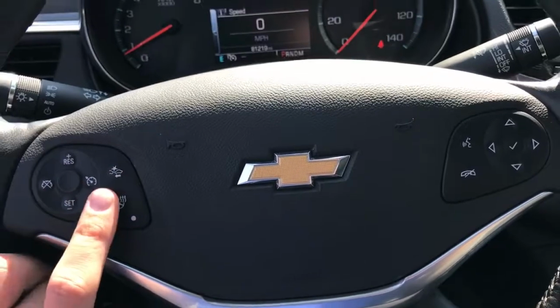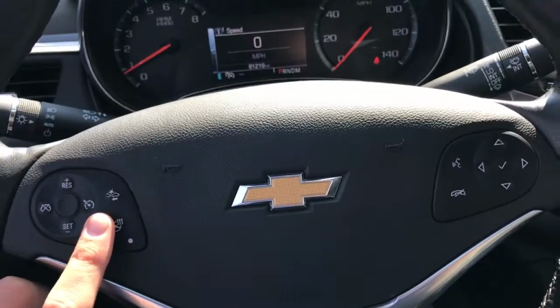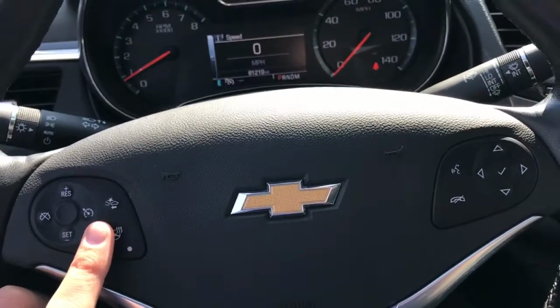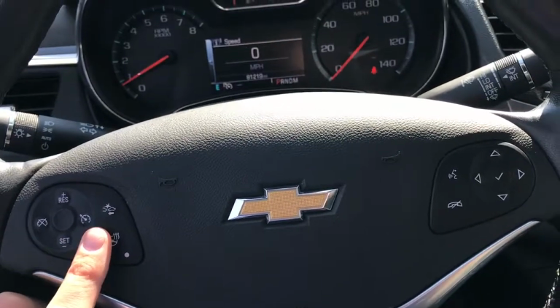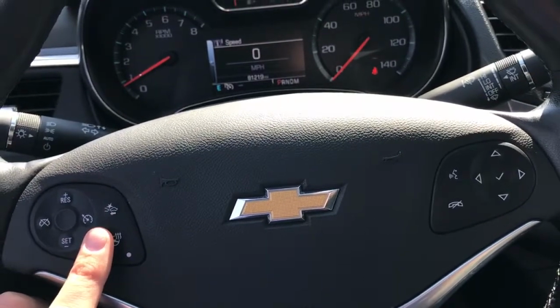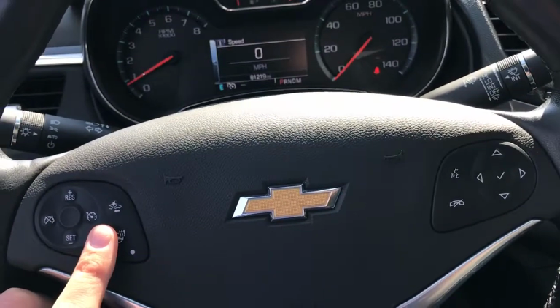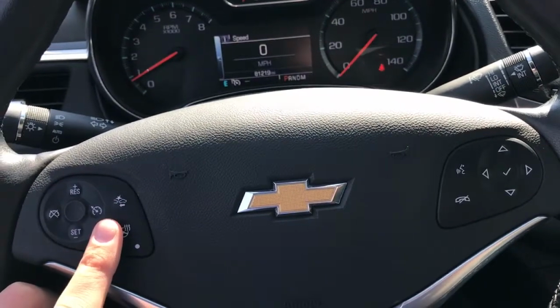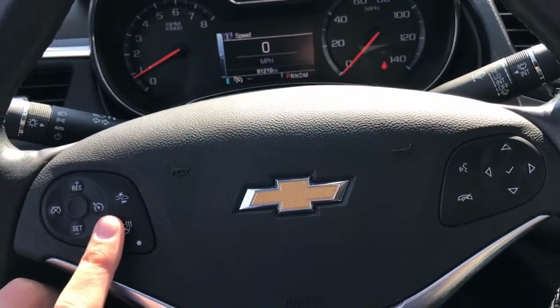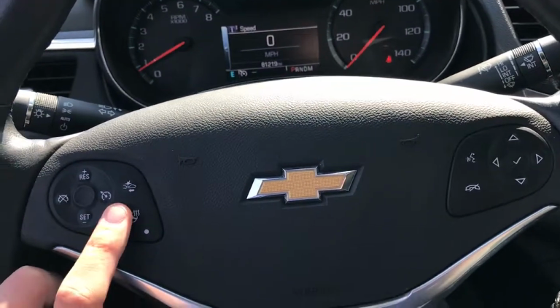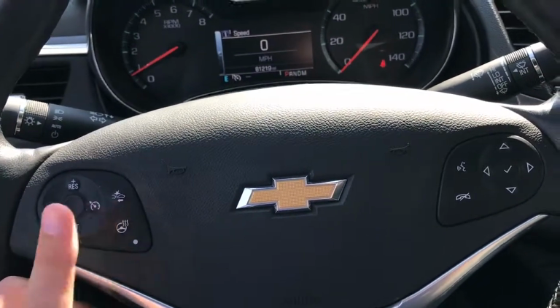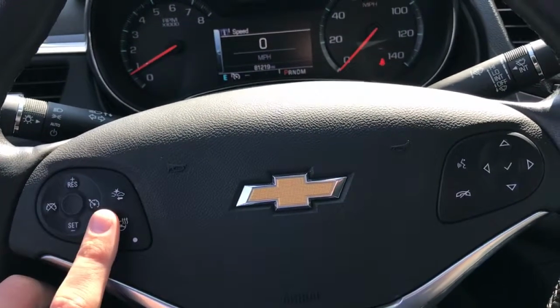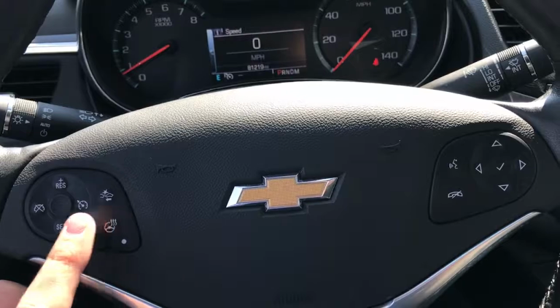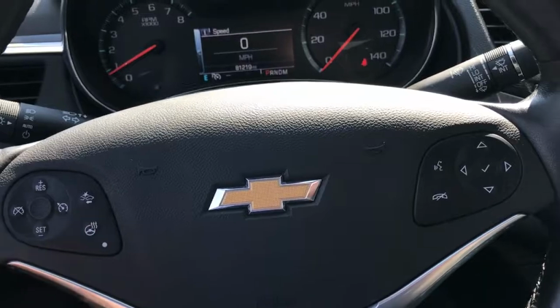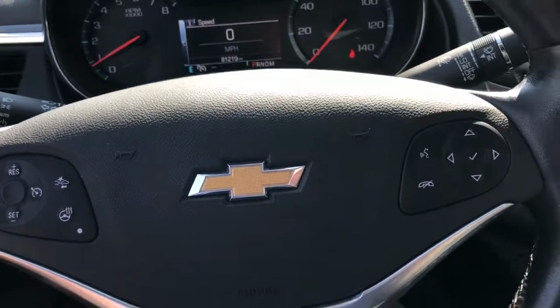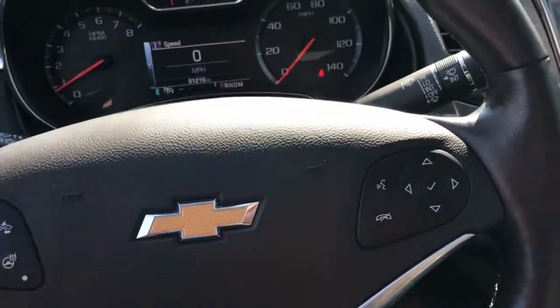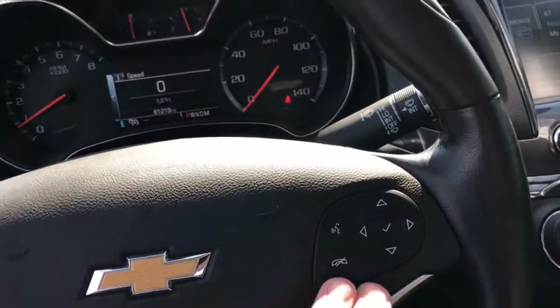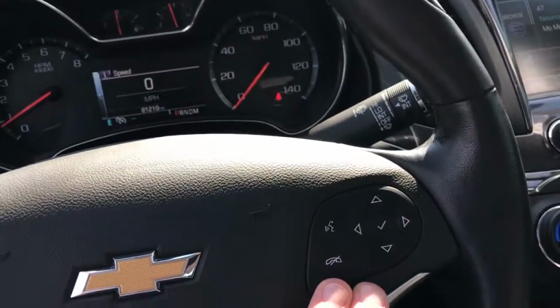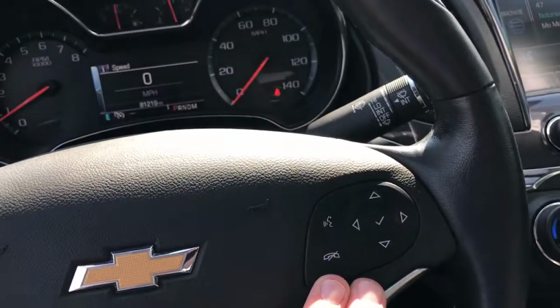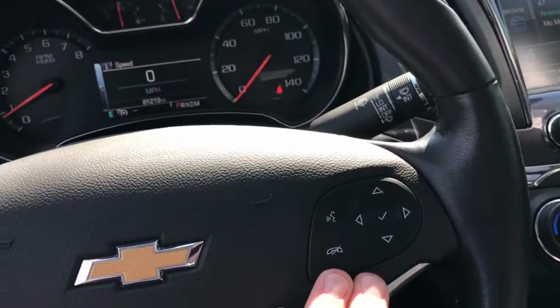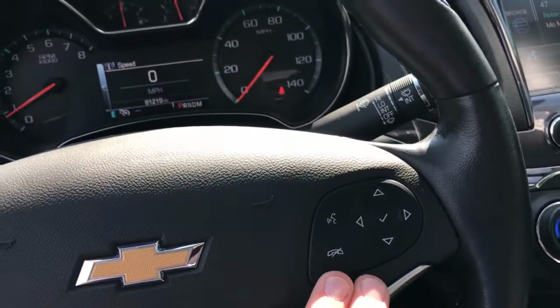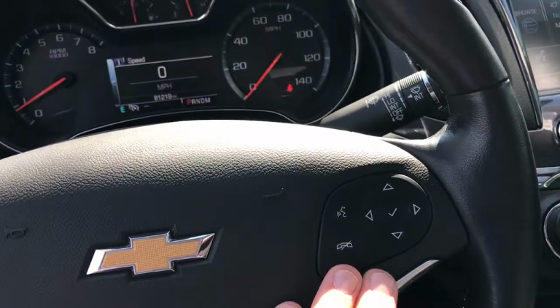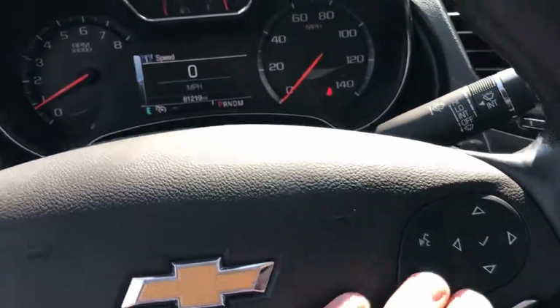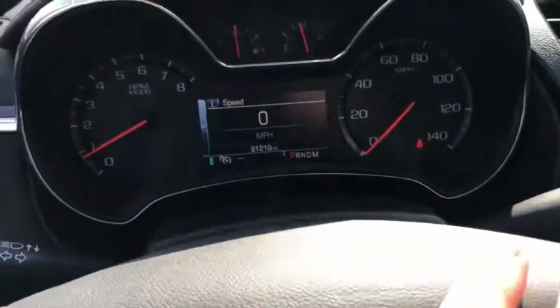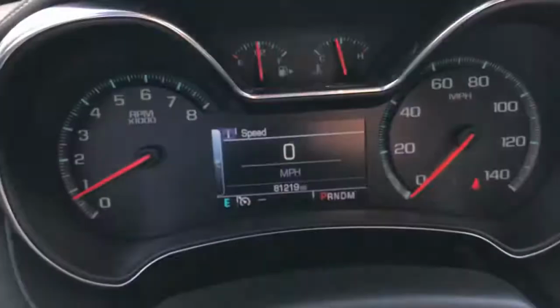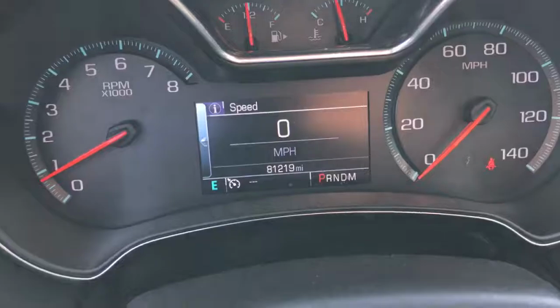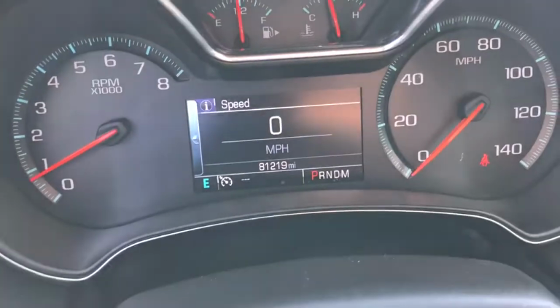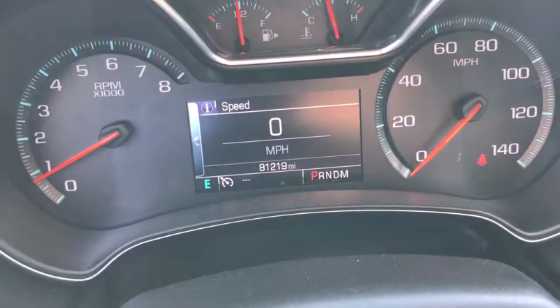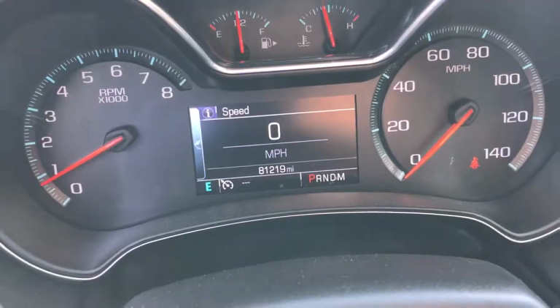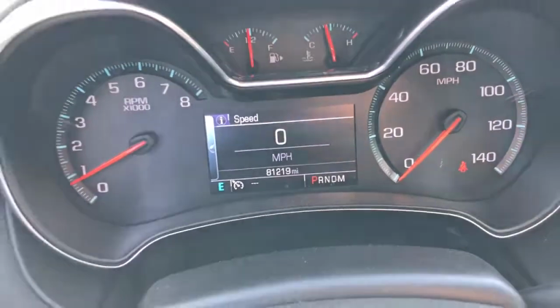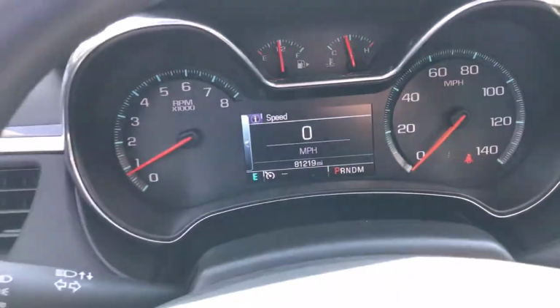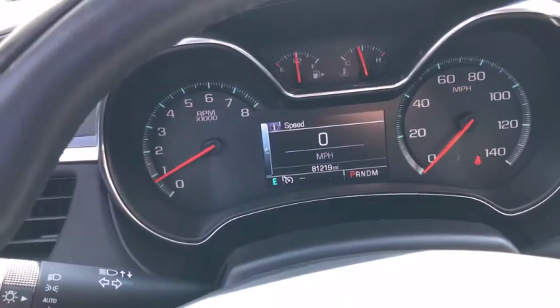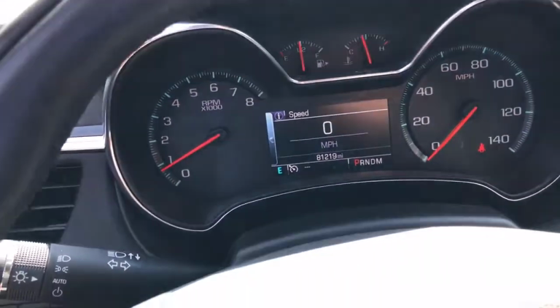If you do get too close to the vehicle in front of you while going a little faster than they are, the Impala will alert you to slow down. There are Bluetooth and radio controls on the right-hand side, and taking a look at our screen, we have 81,219 miles.